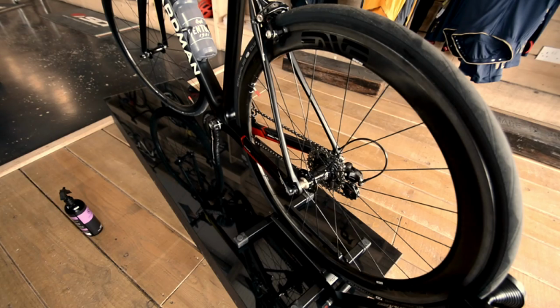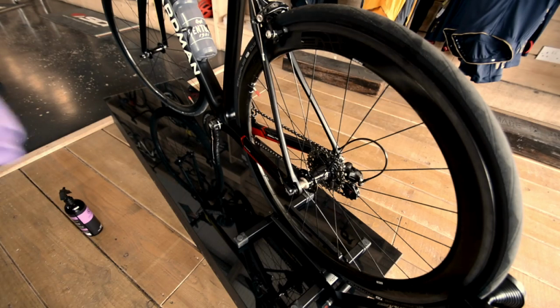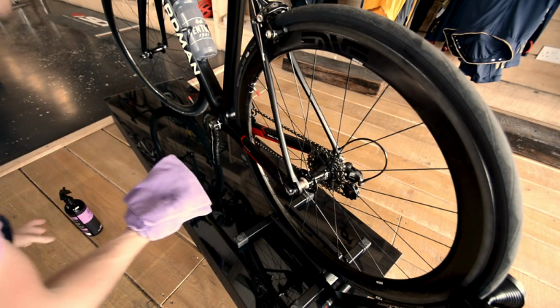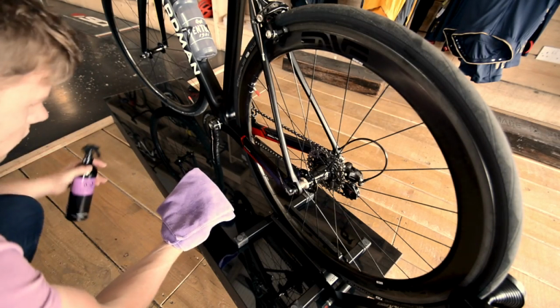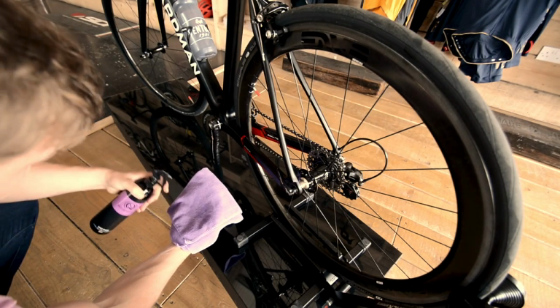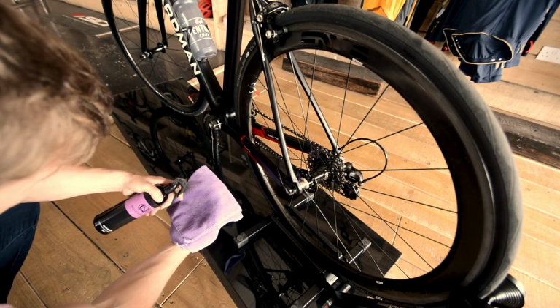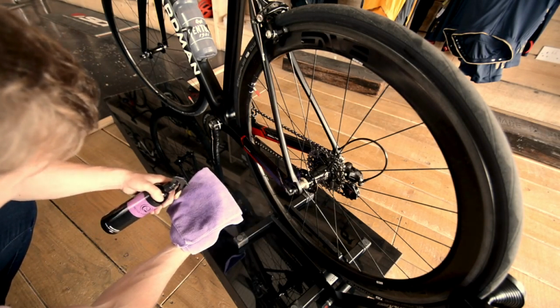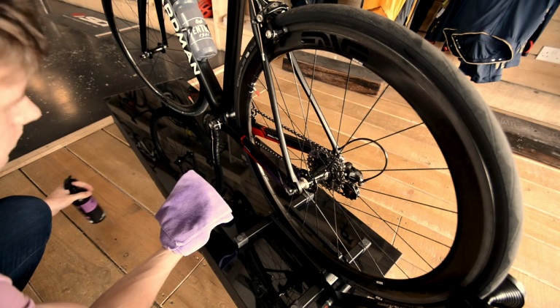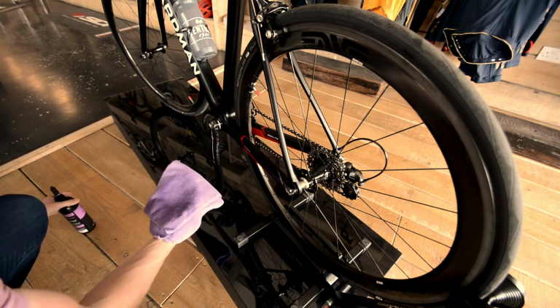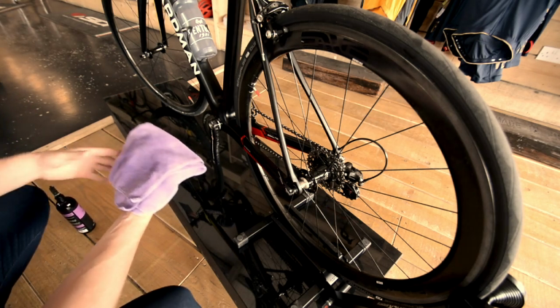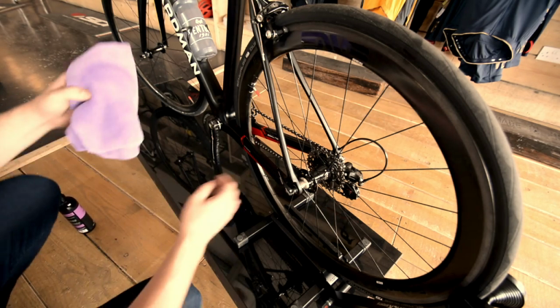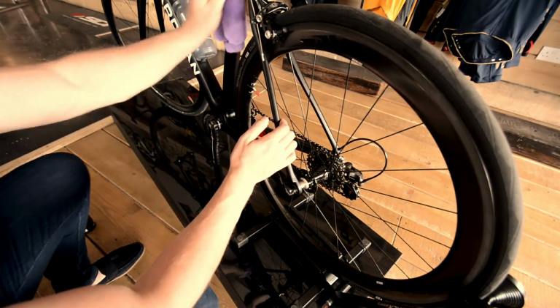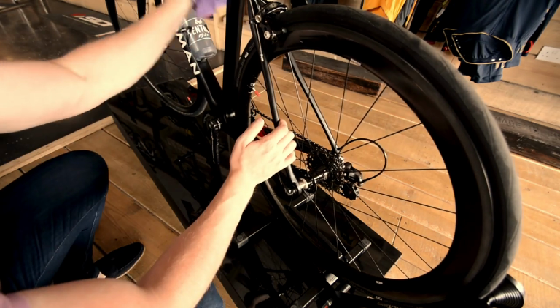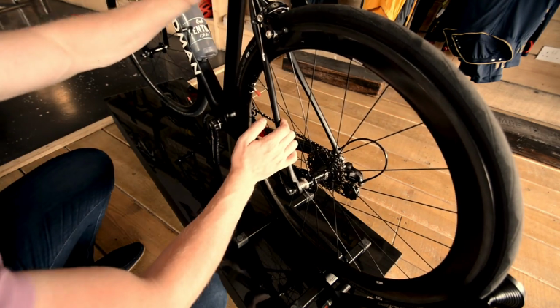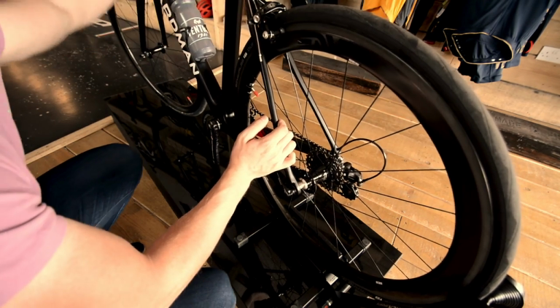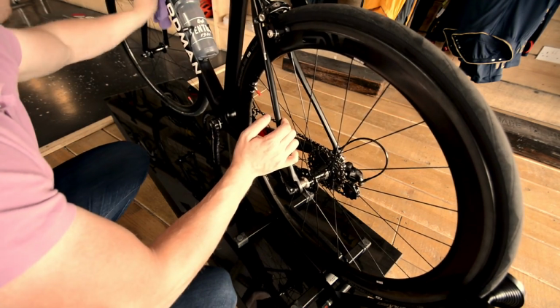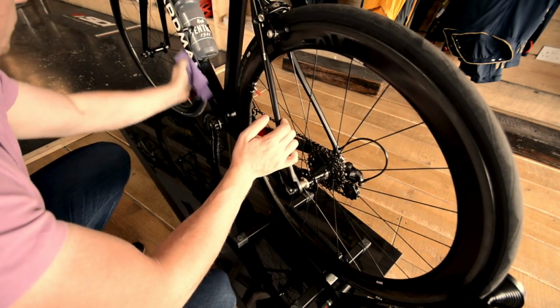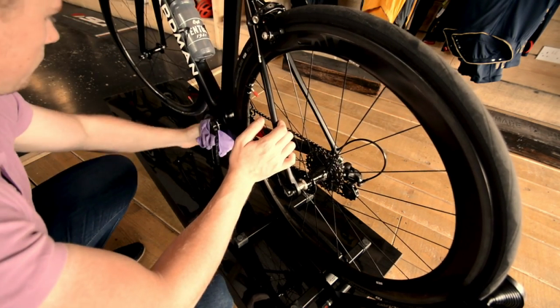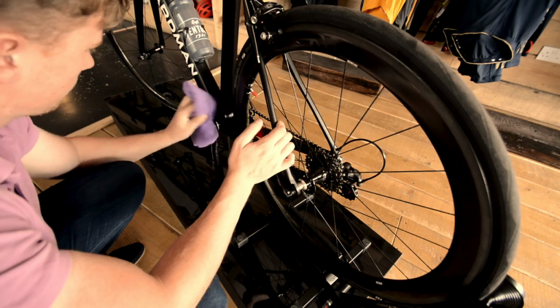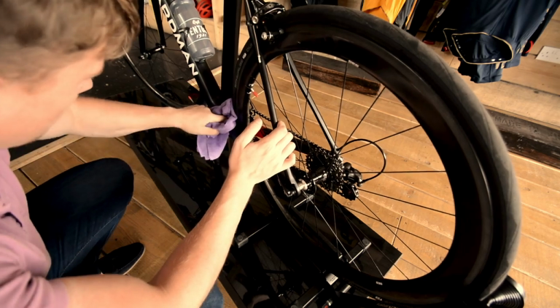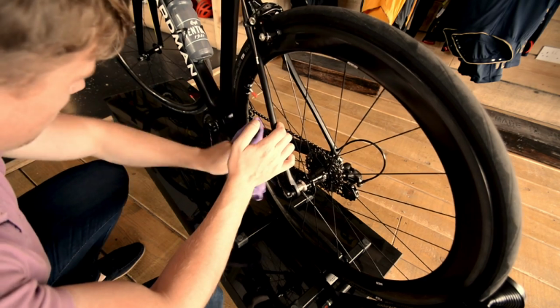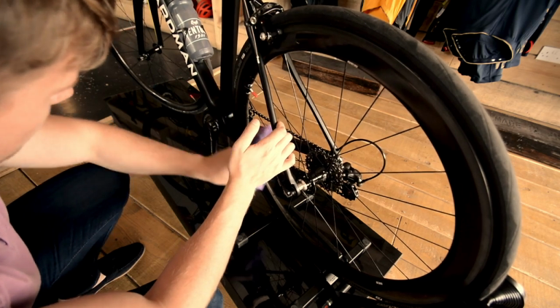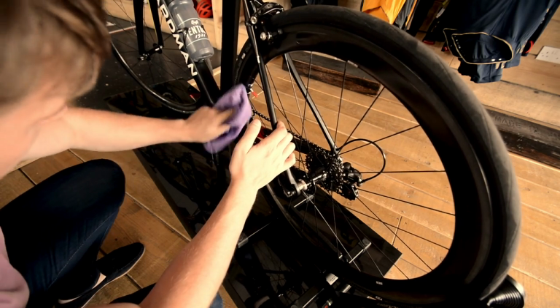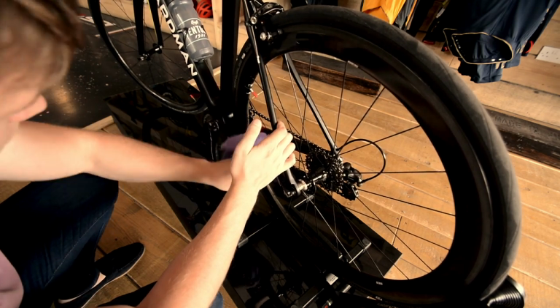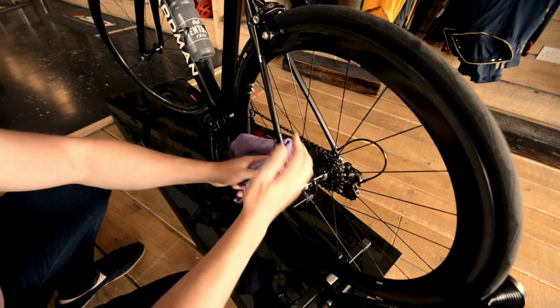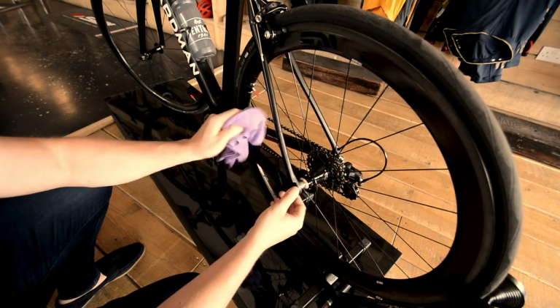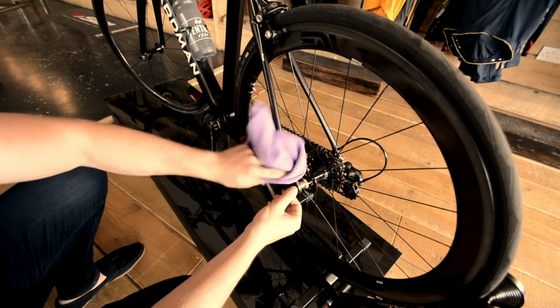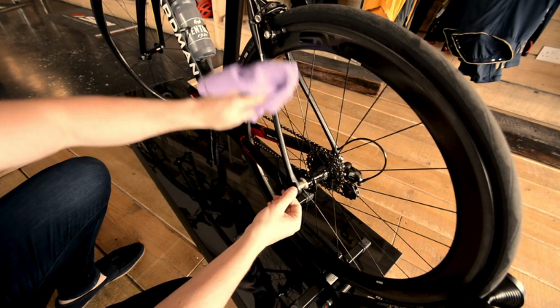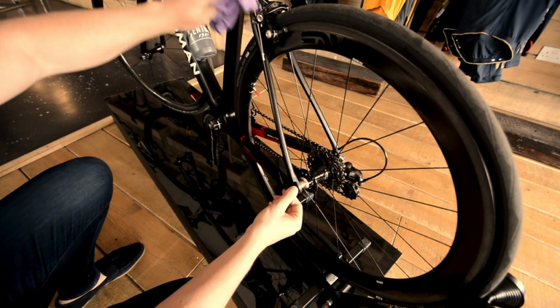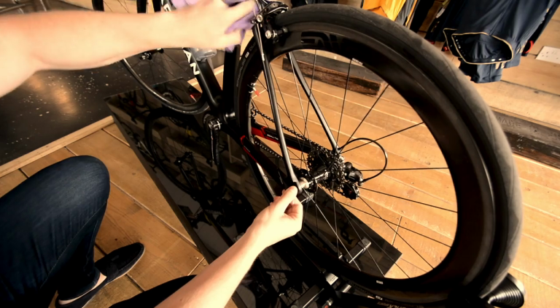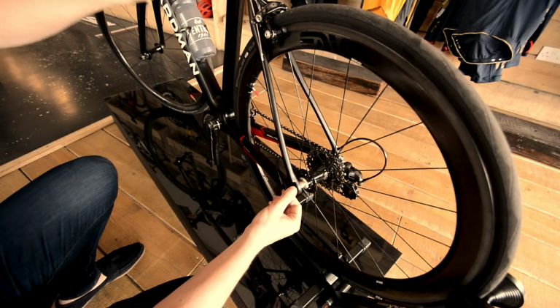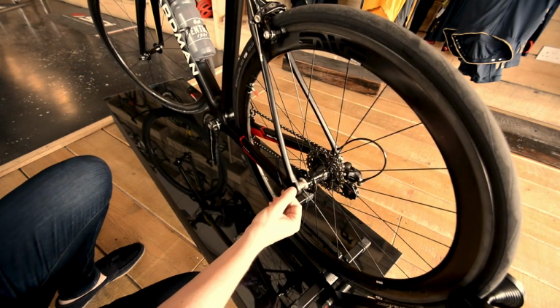I thought I'd give you a really quick demonstration of the speed detailer in action on this Boardman bike. It's a matte frame and it's running Campagnolo Super Record and Envy Wheels. It's a really simple product to use — all you have to do is spray a couple of squirts onto a clean microfiber cloth and wipe away.